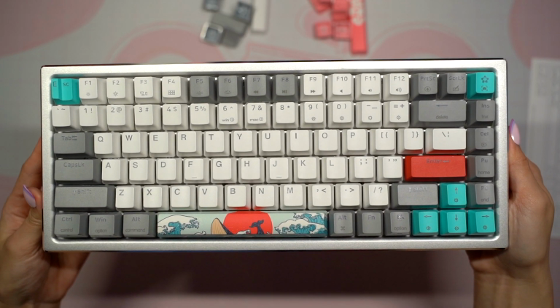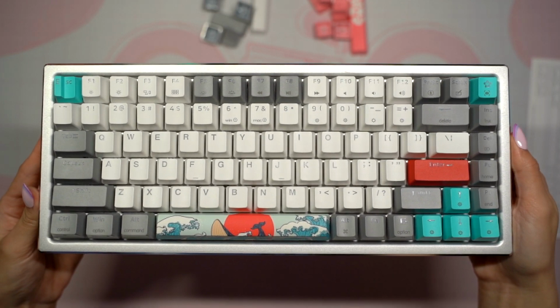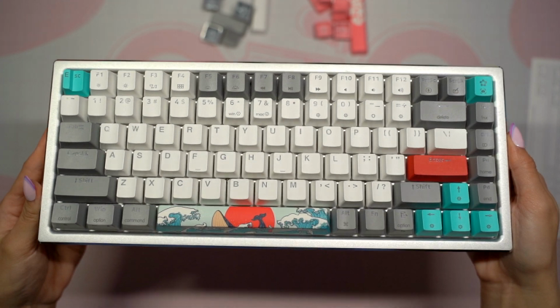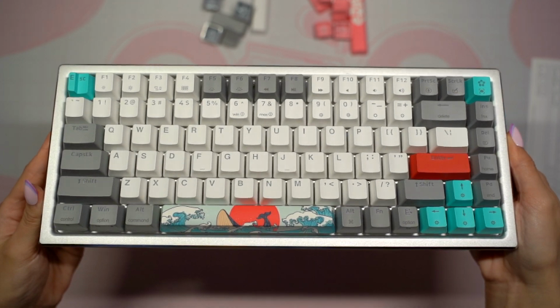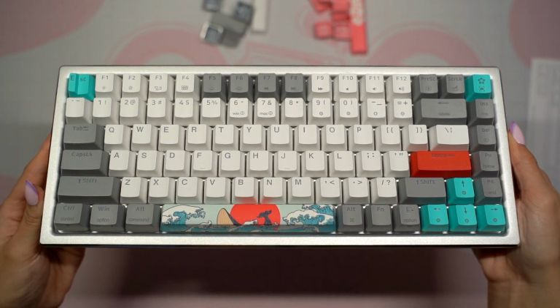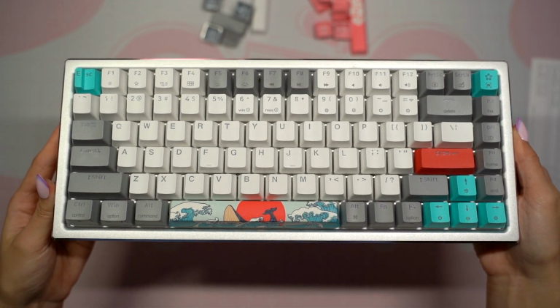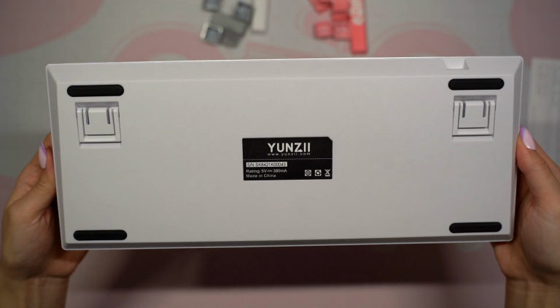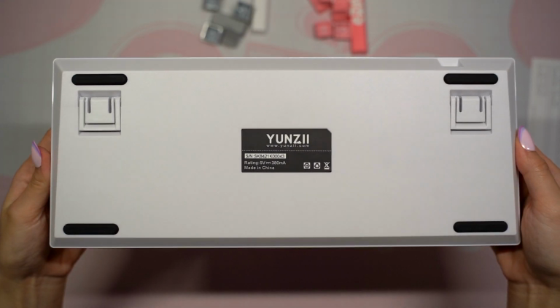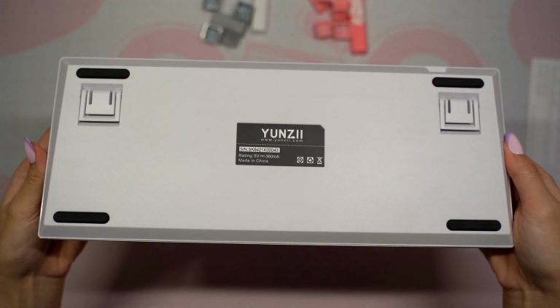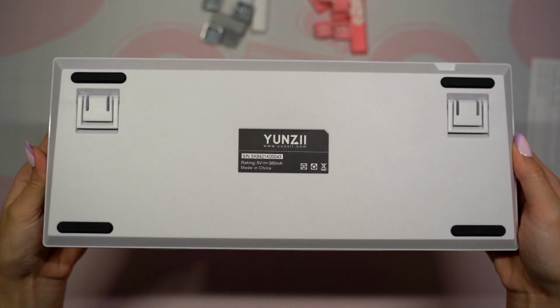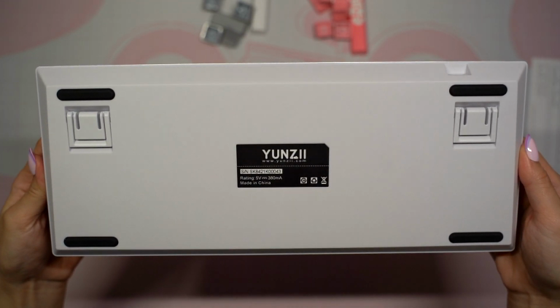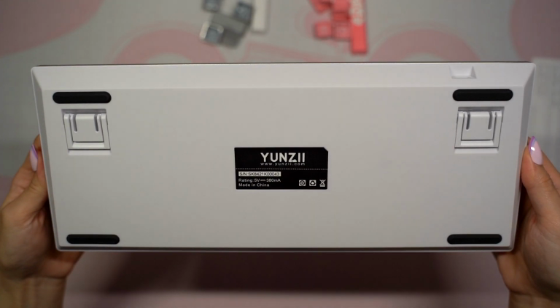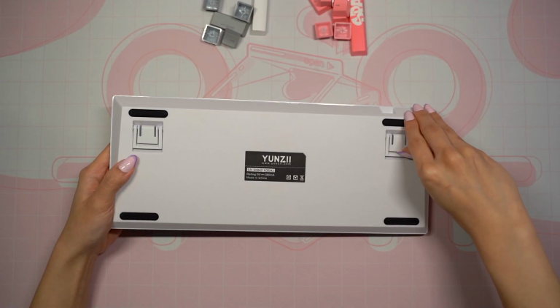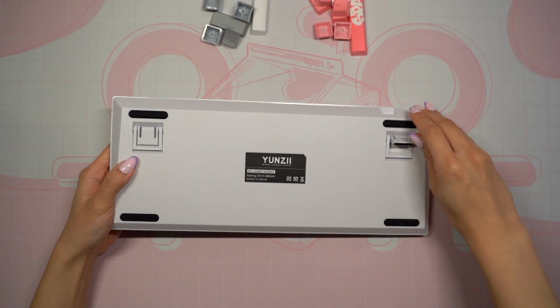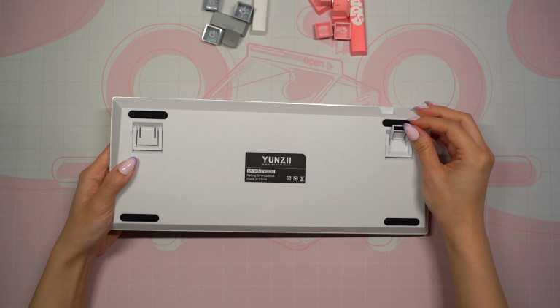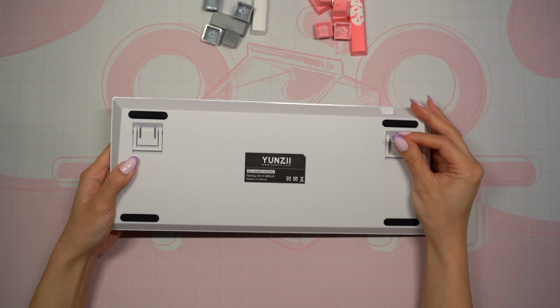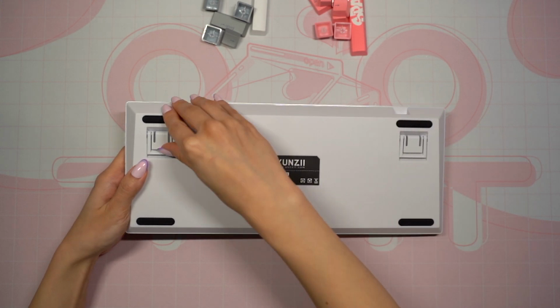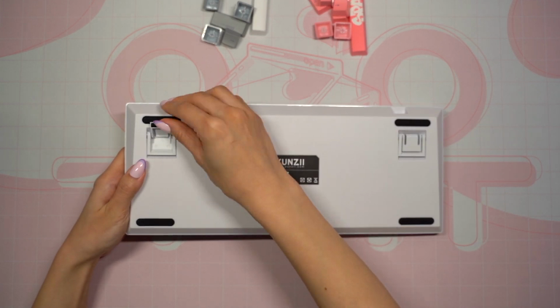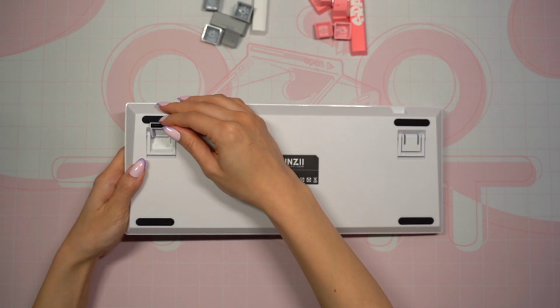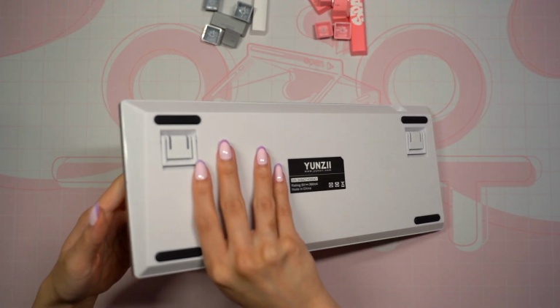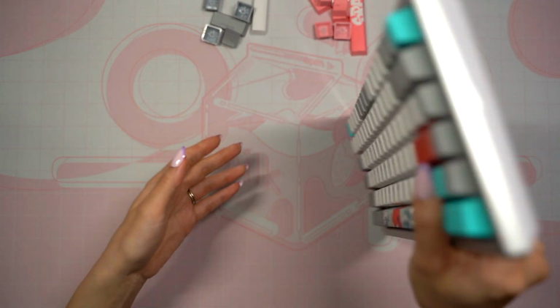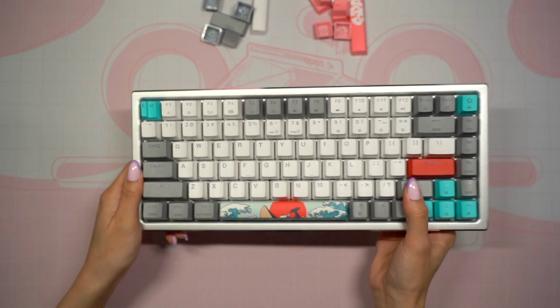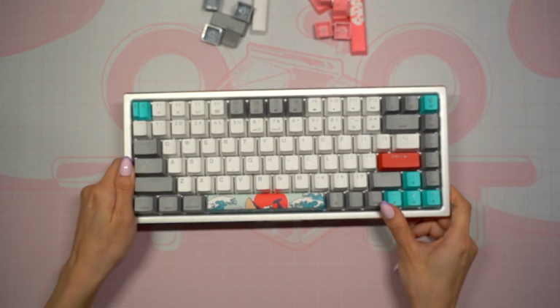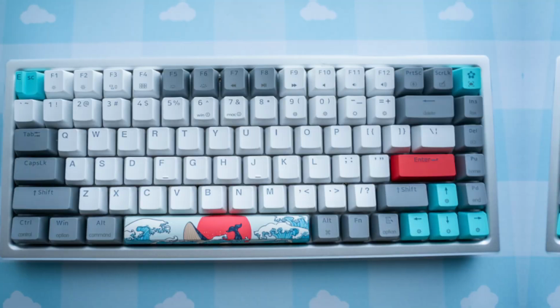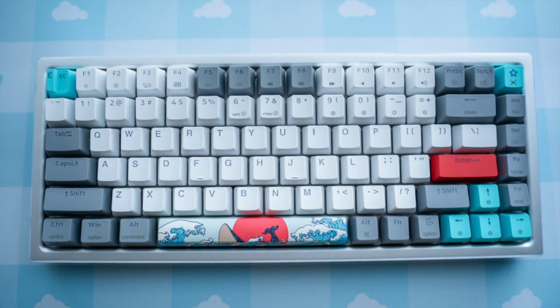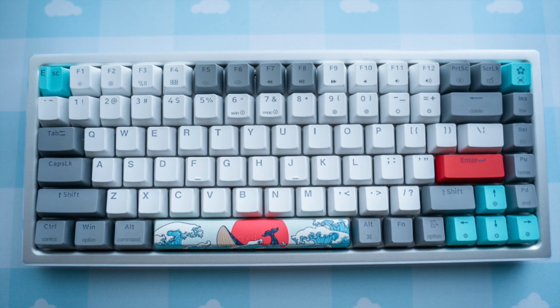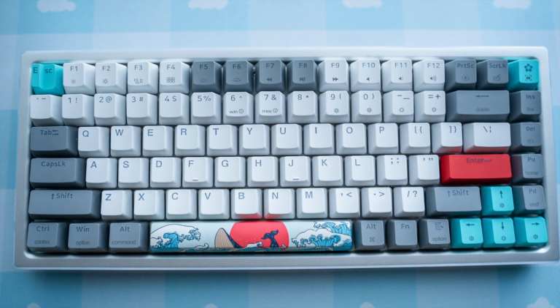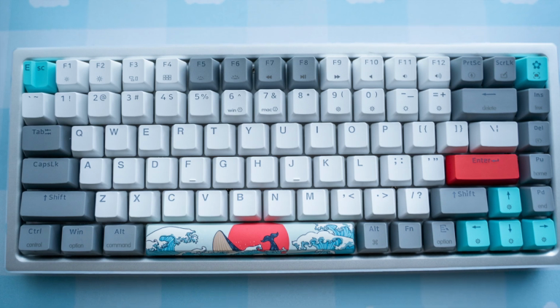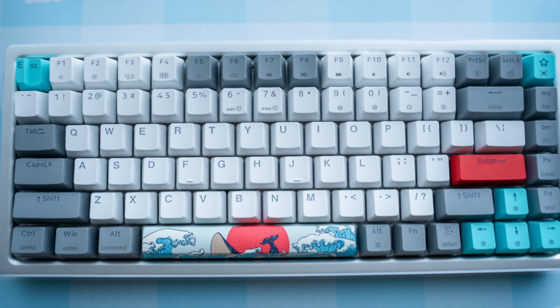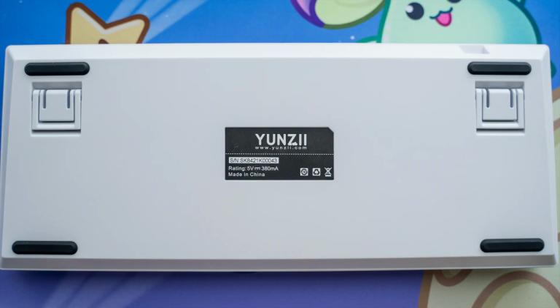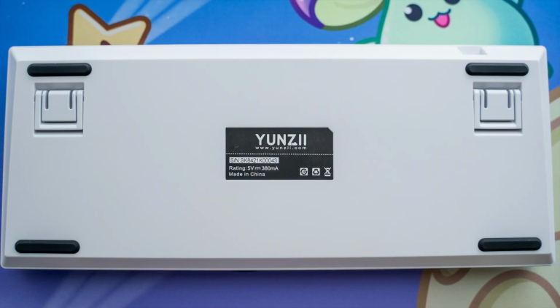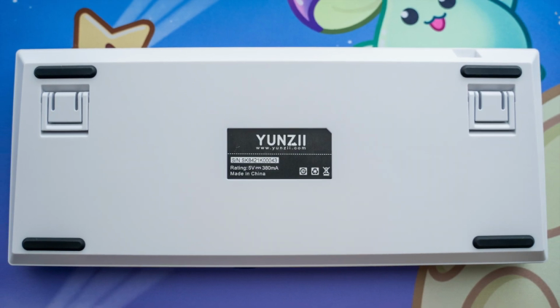Here's how the keyboard looks out of the box. The bottom of the keyboard features two flip-out feet to change the angle of it. I'm really liking the aluminum trim which makes the board much sturdier and gives it a cleaner finish.